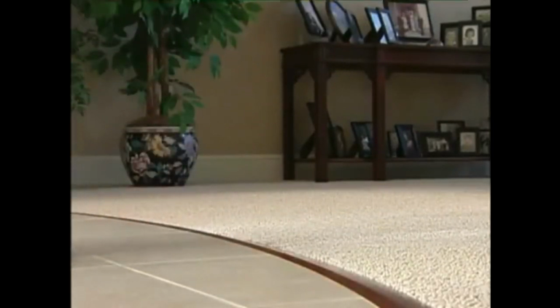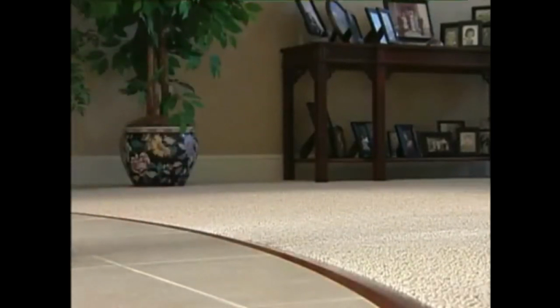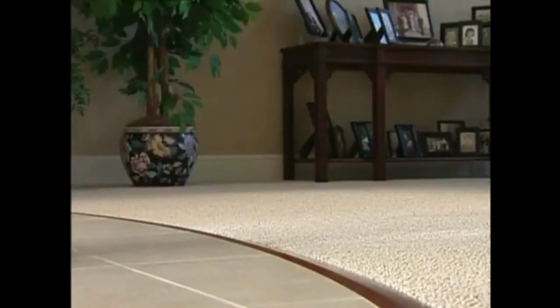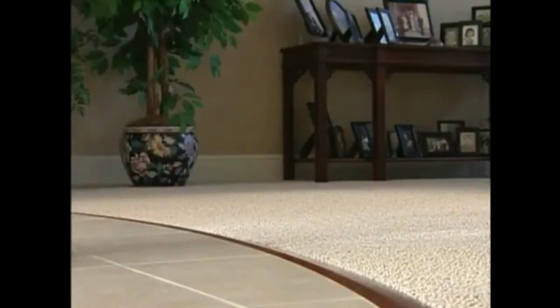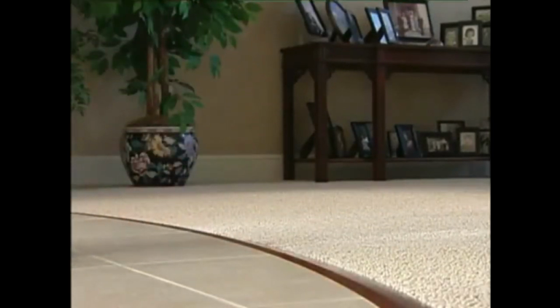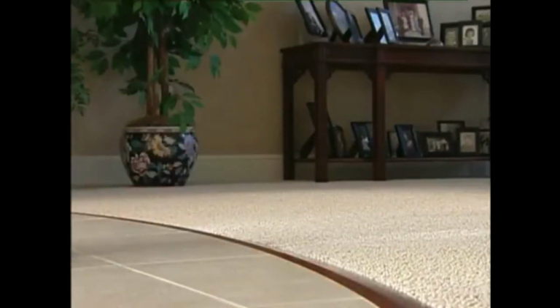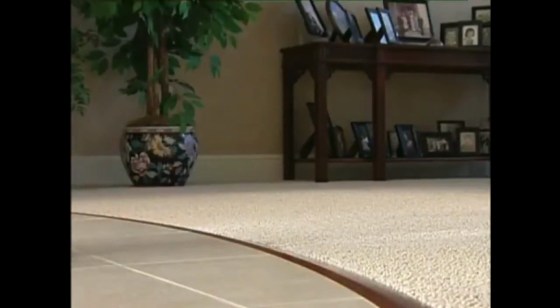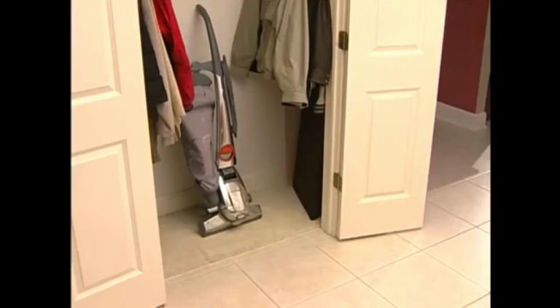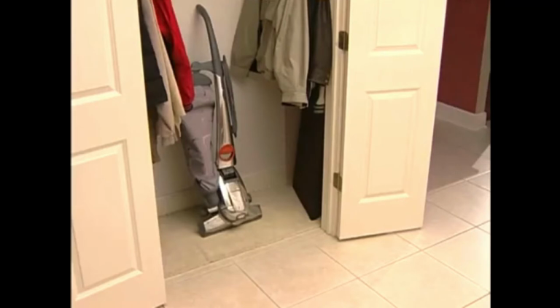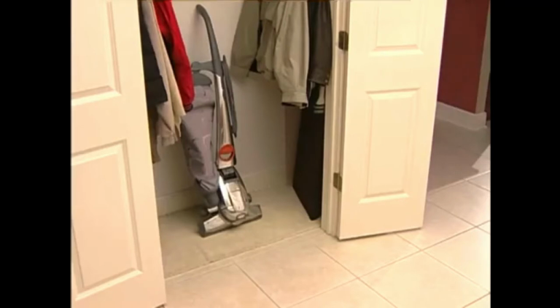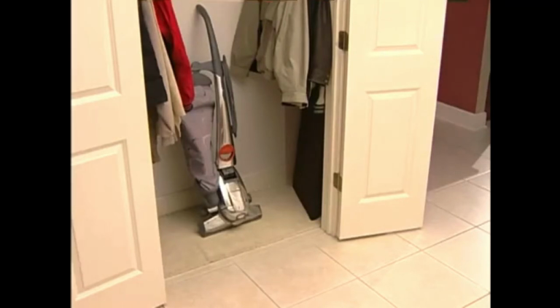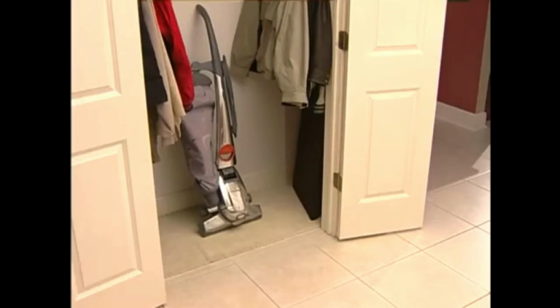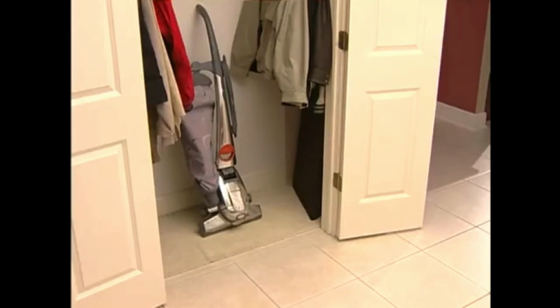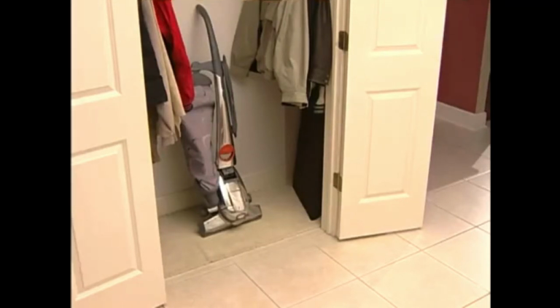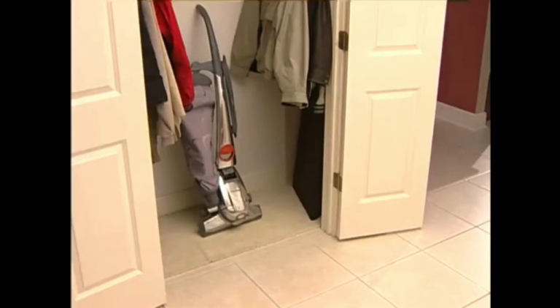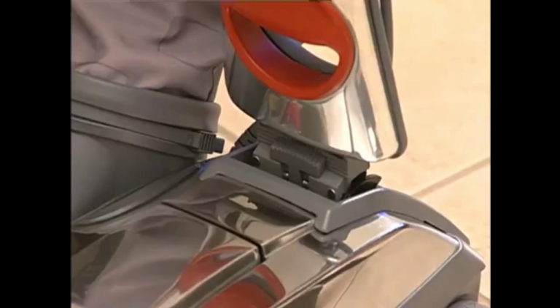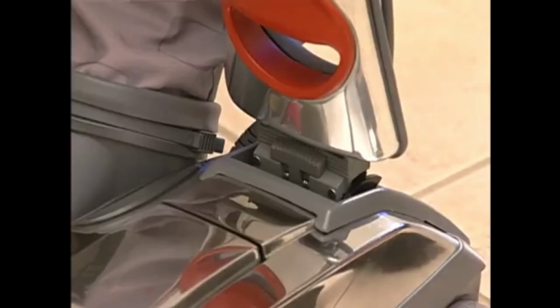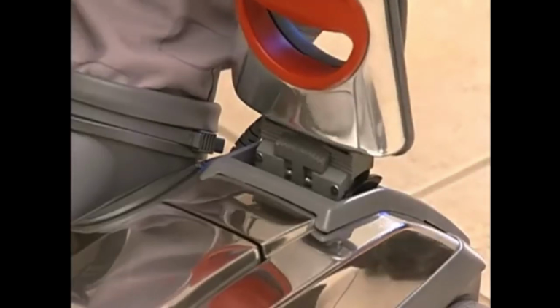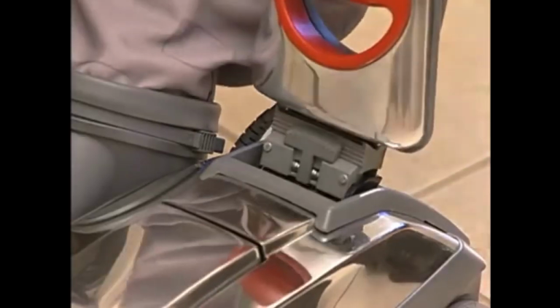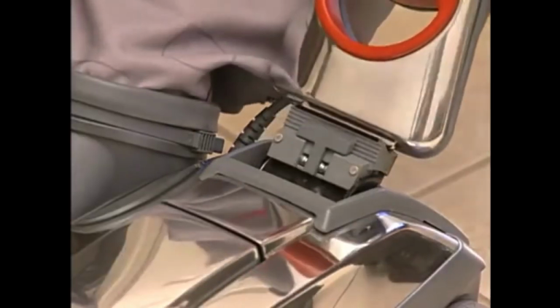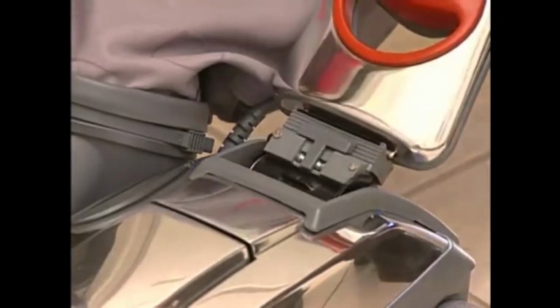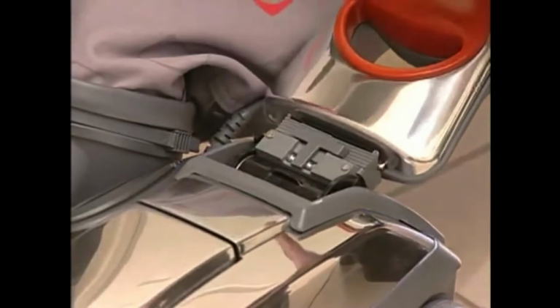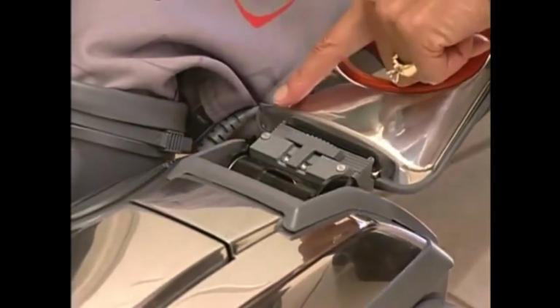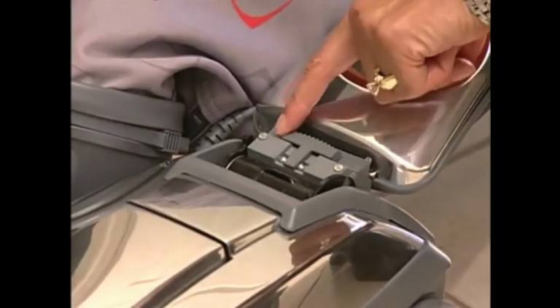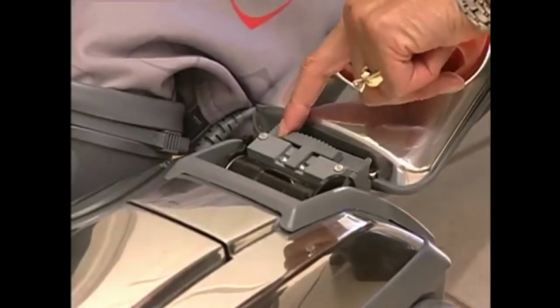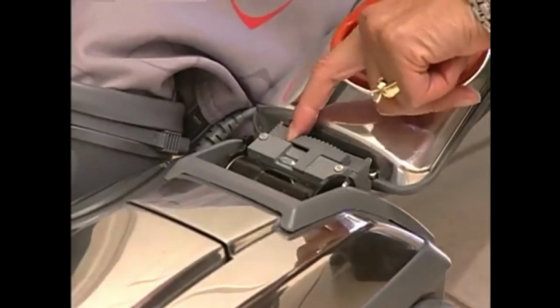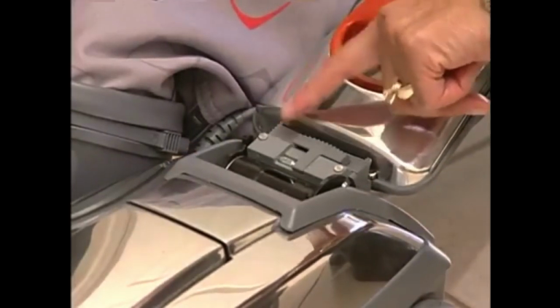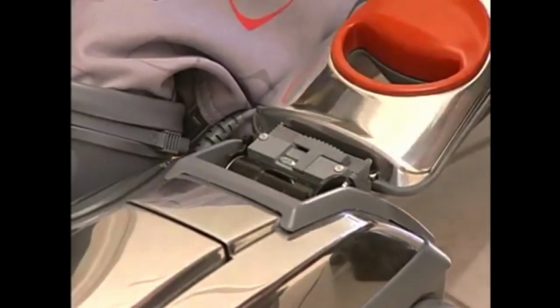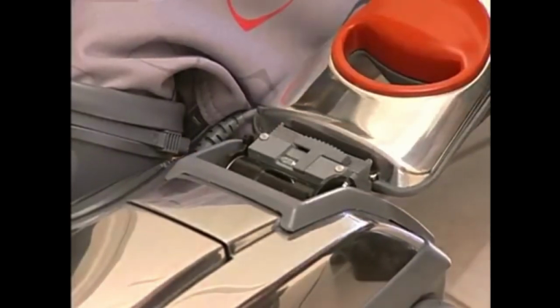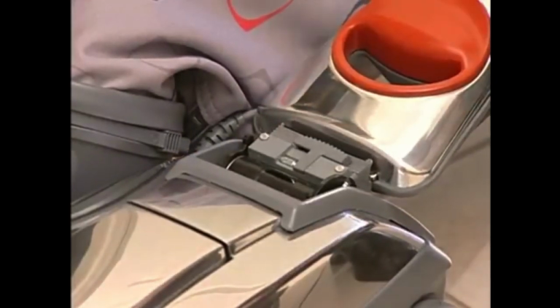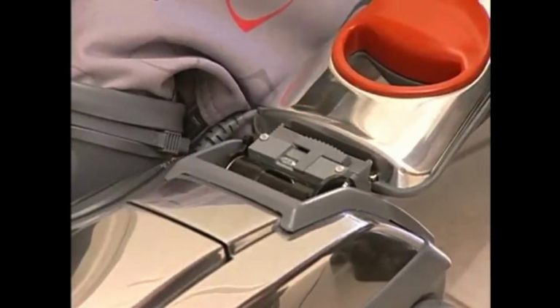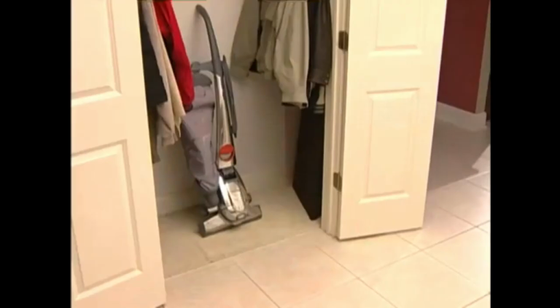The tilt latch will also allow you to store your Centria in a vertical position. Lower the handle all the way down and move the tilt latch away from the bag. You can now stand the Centria up on its bumper for storage.